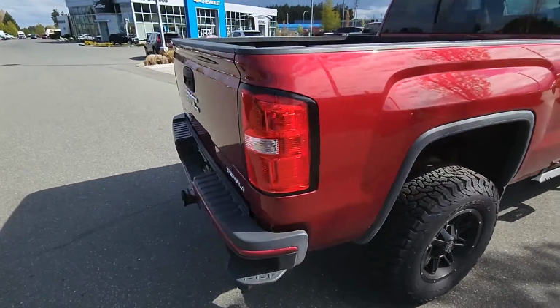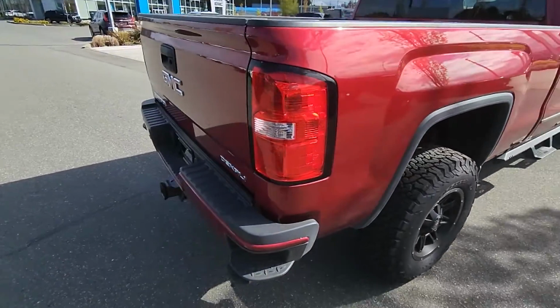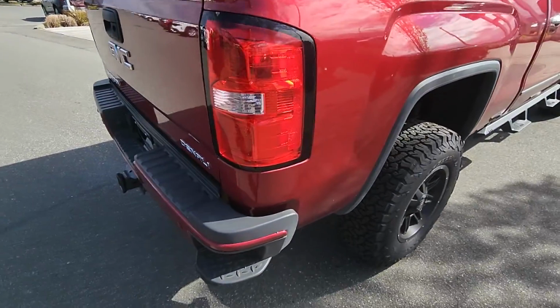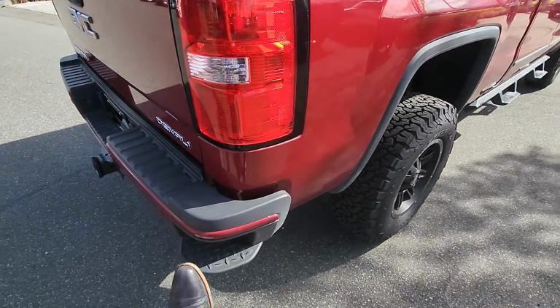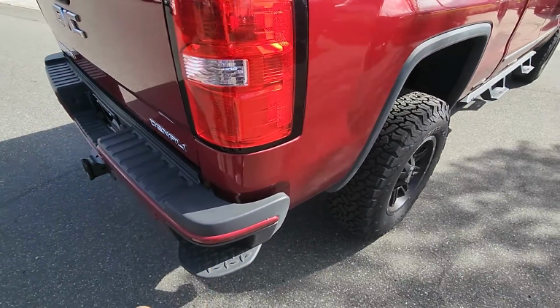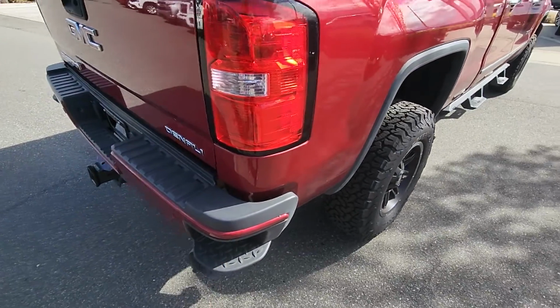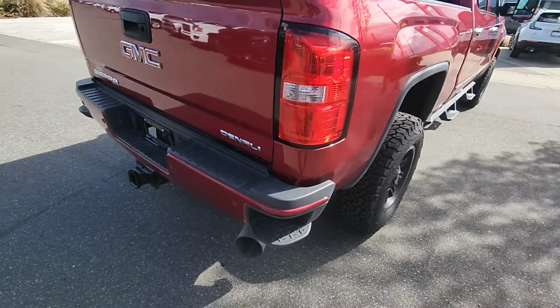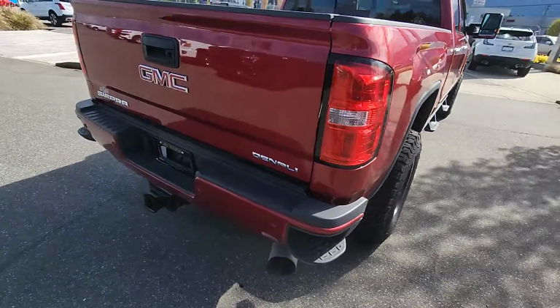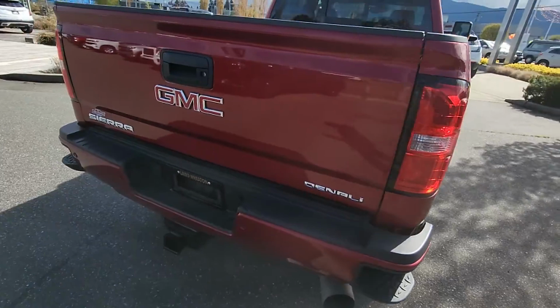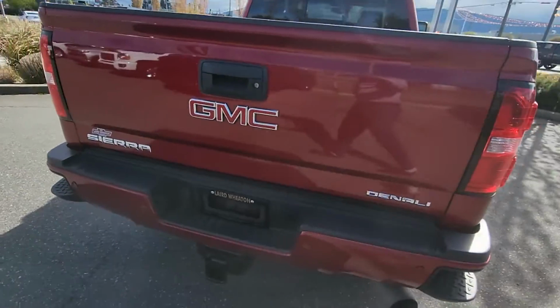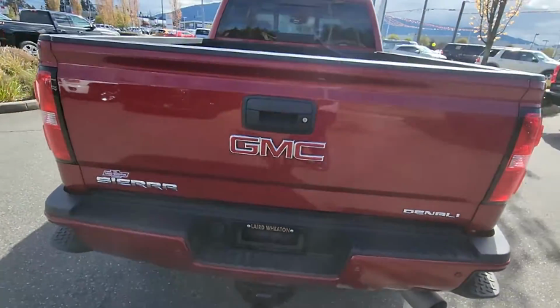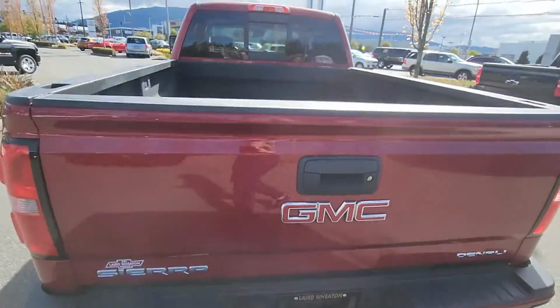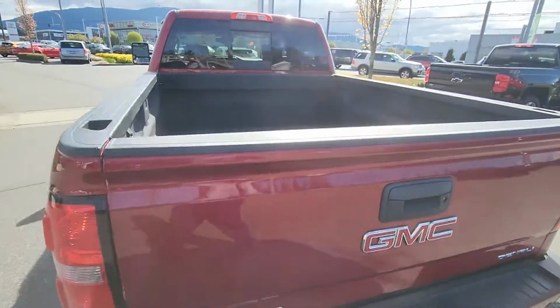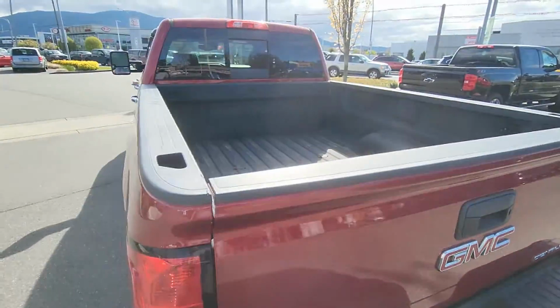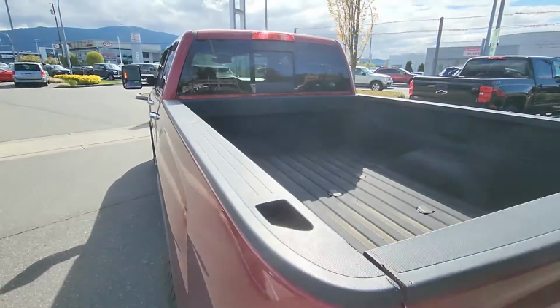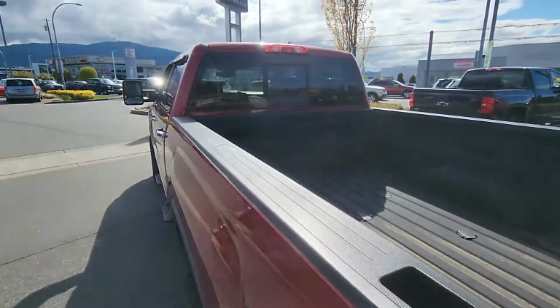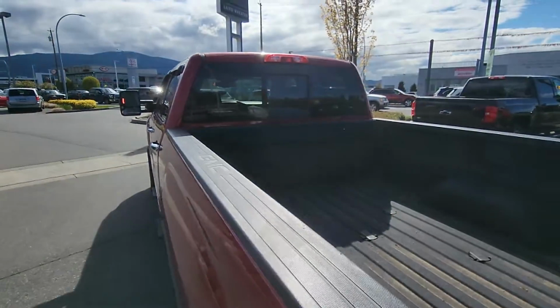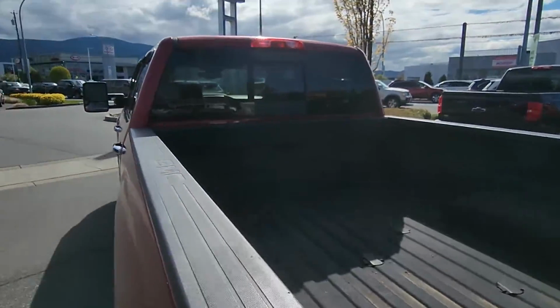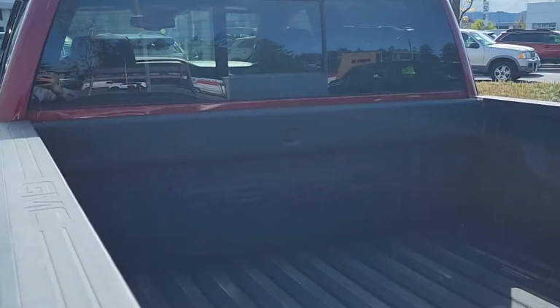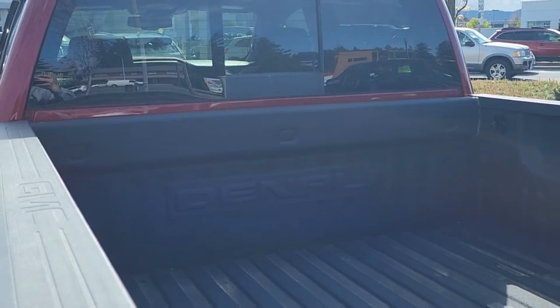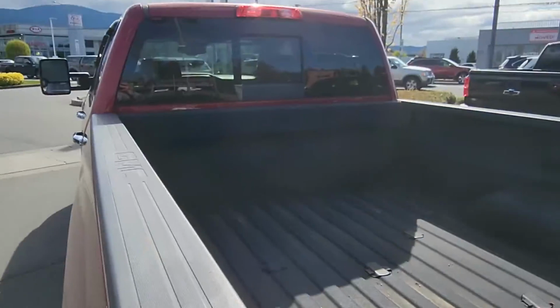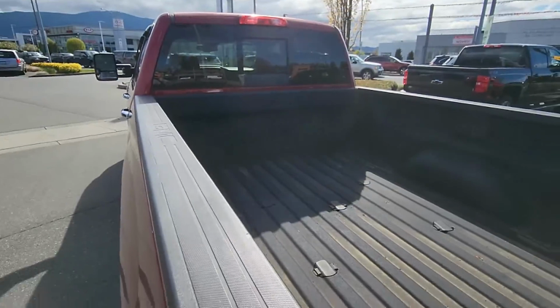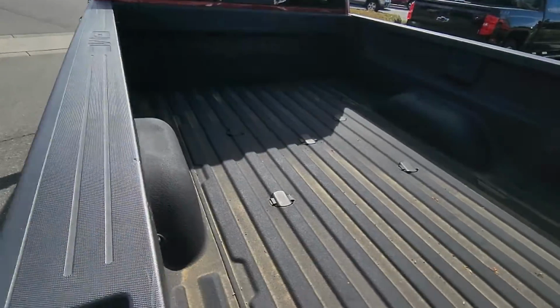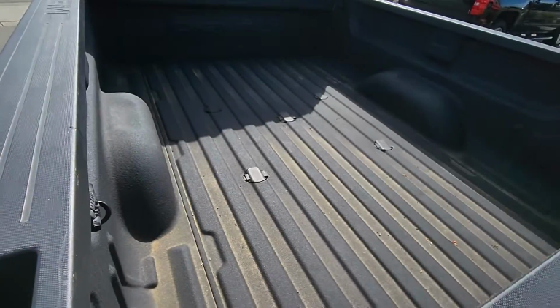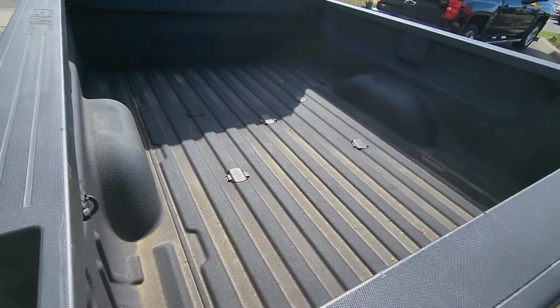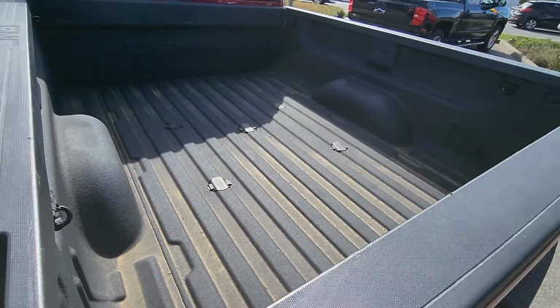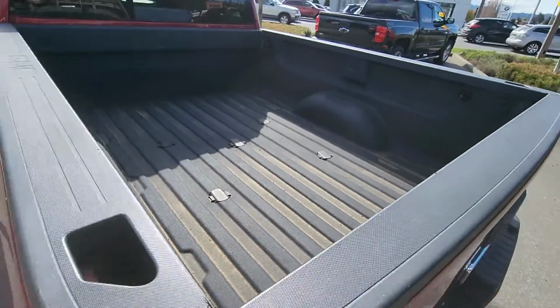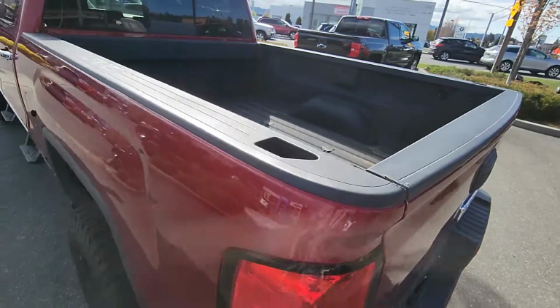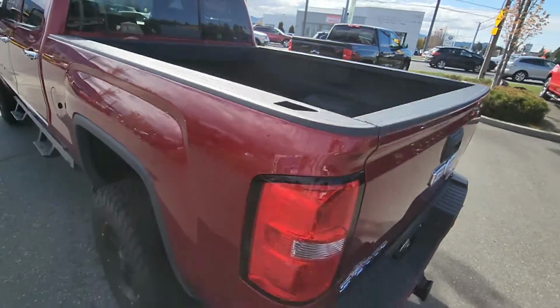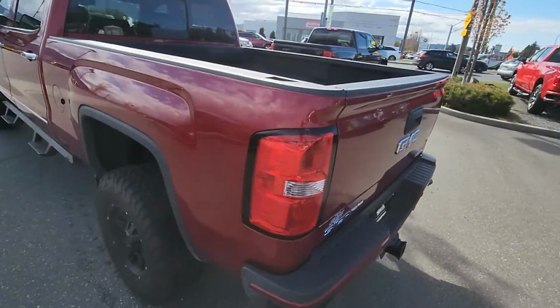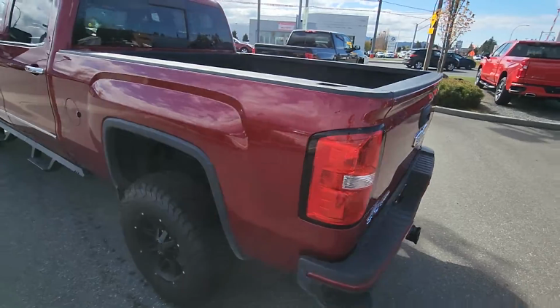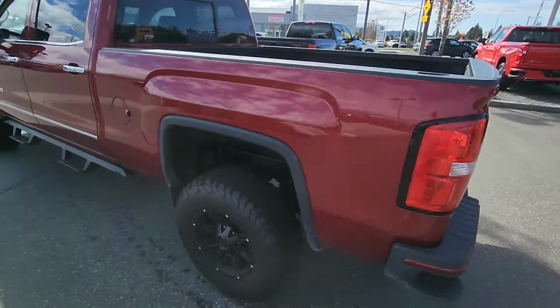You've got your side corner bumper step, and then you've got your bed liner inside with the Denali inscription. You've also got your 5th wheel prep package and gooseneck in there.